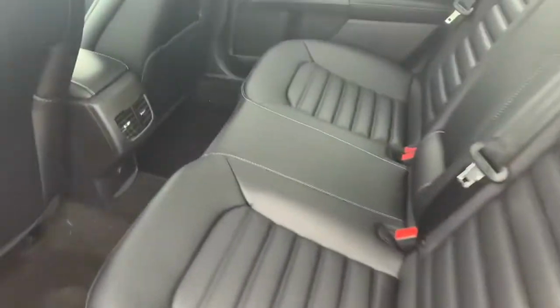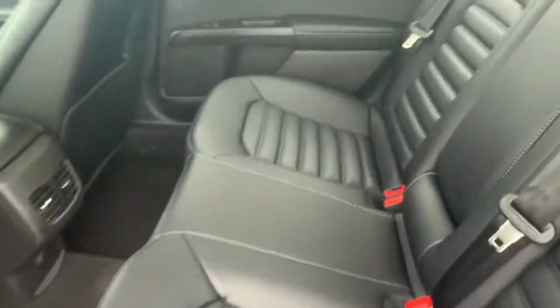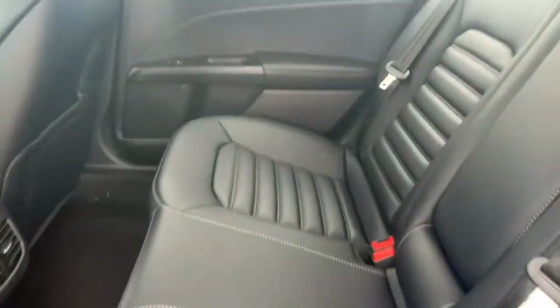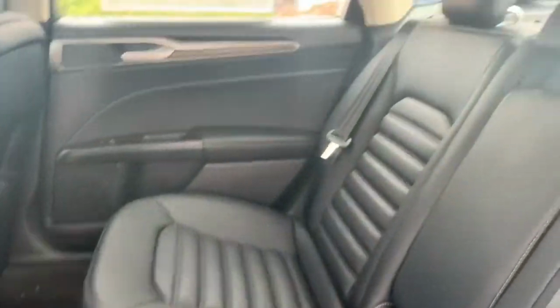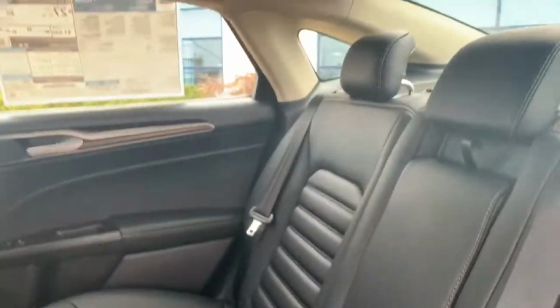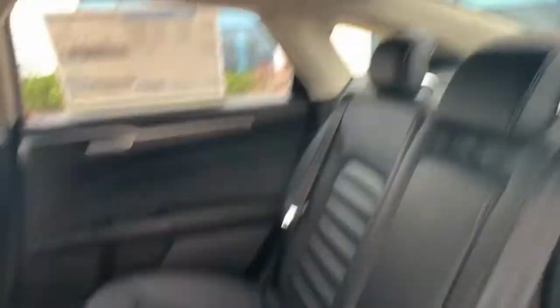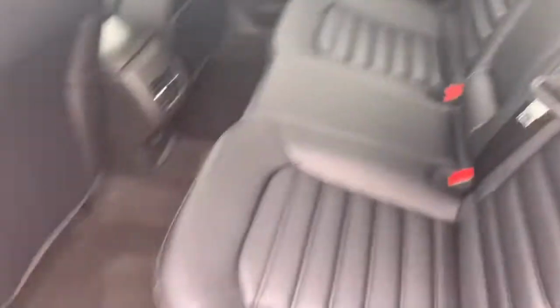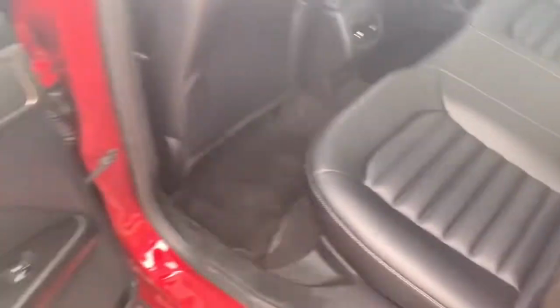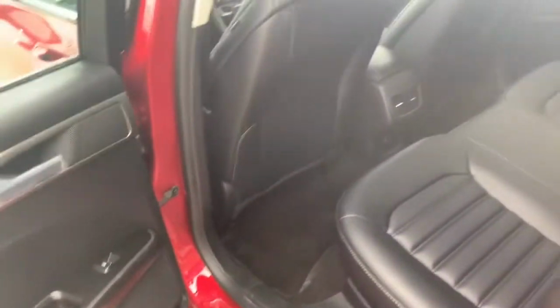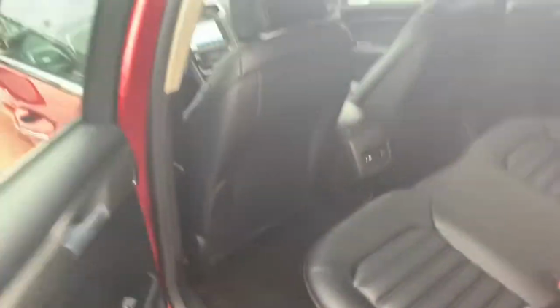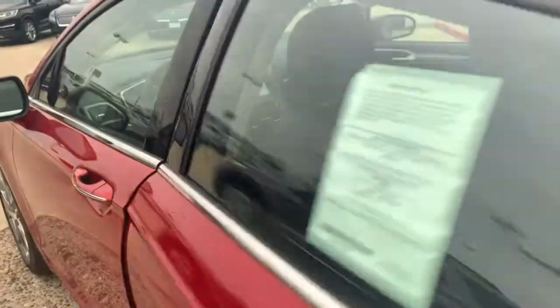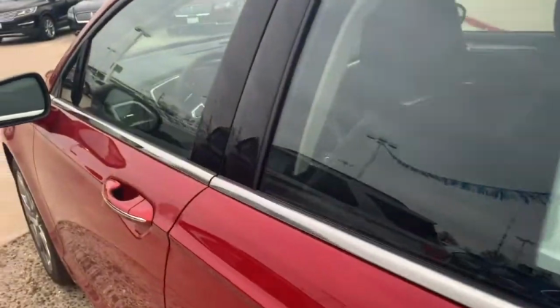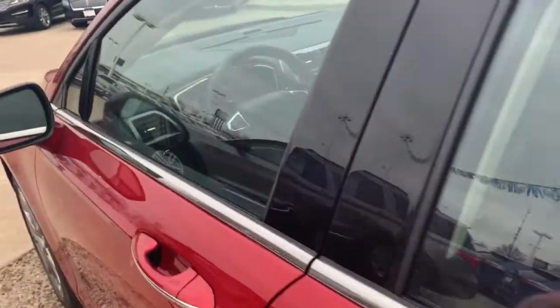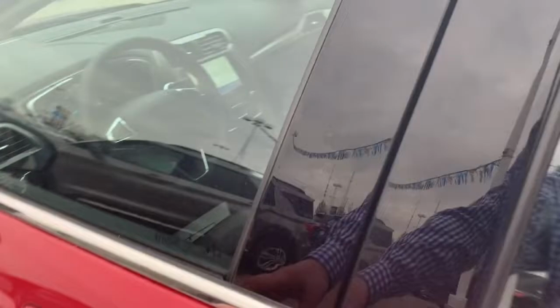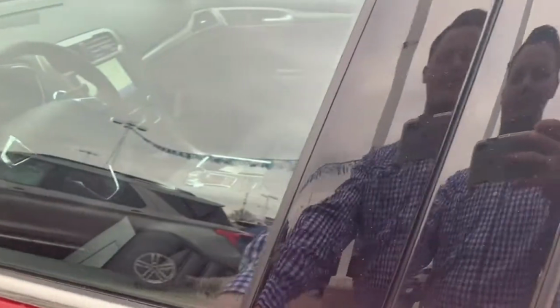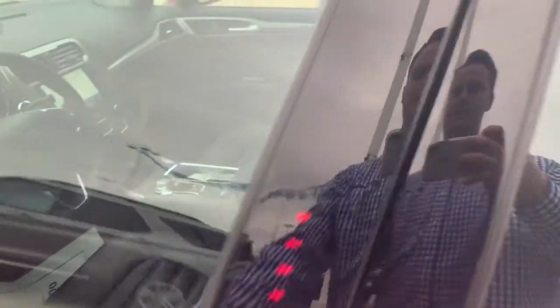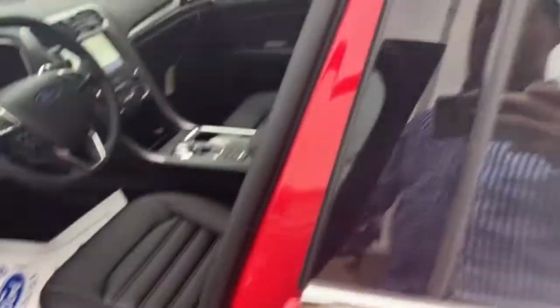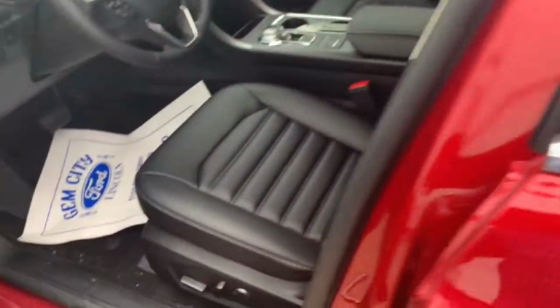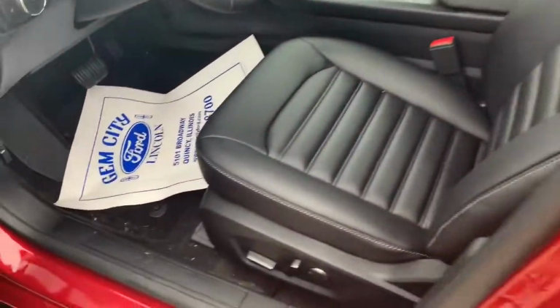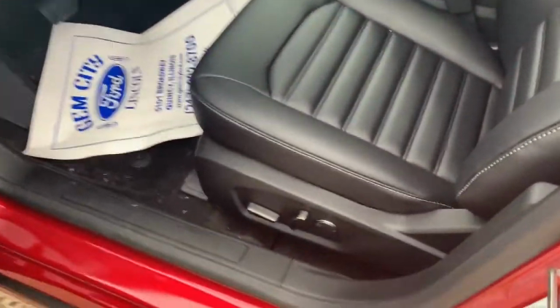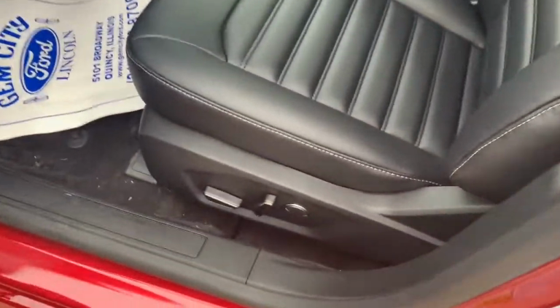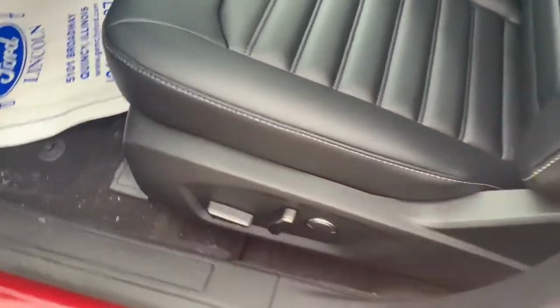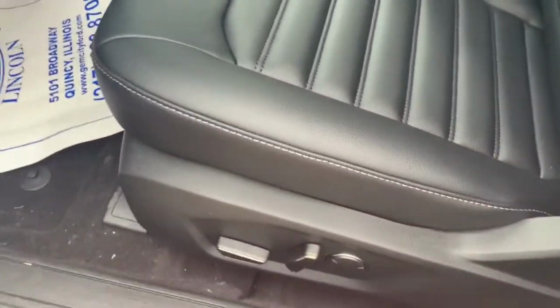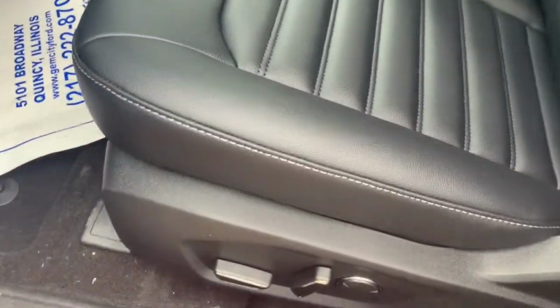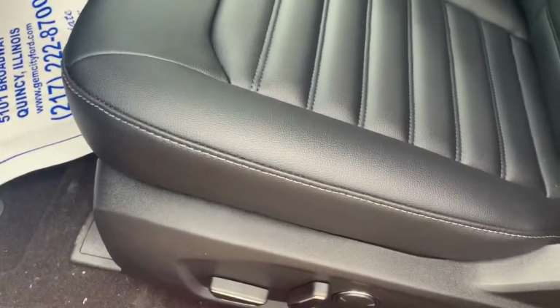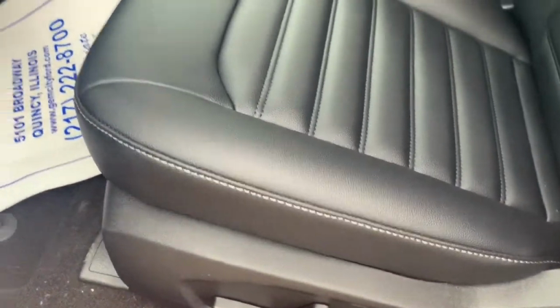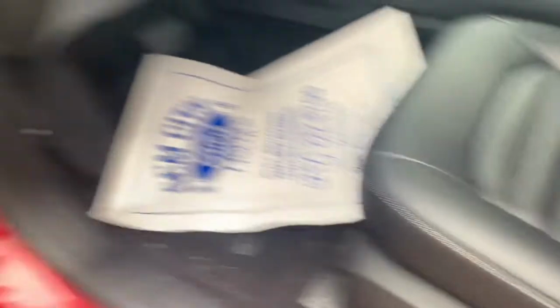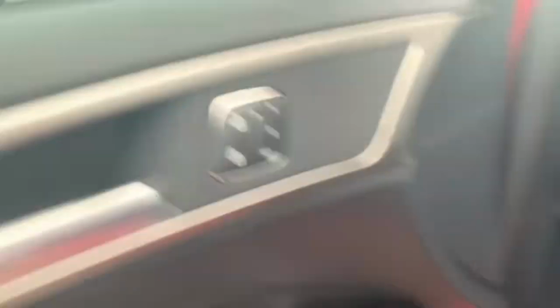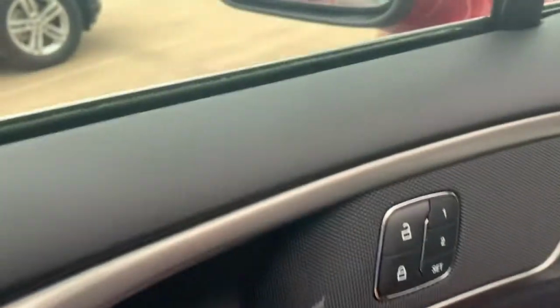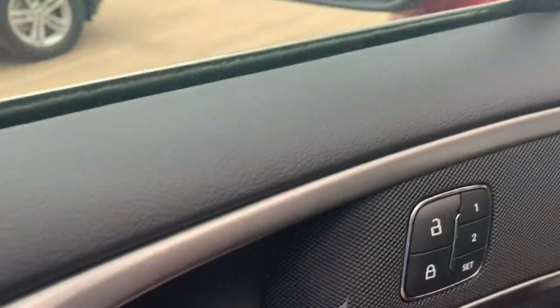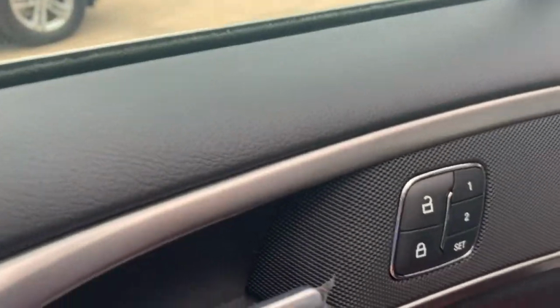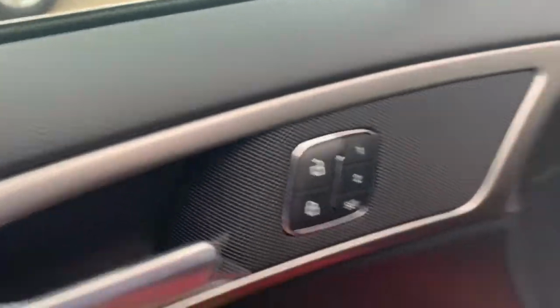Plenty of back space in the back seat. We've got 10-way power seats right there, along with memory seating.